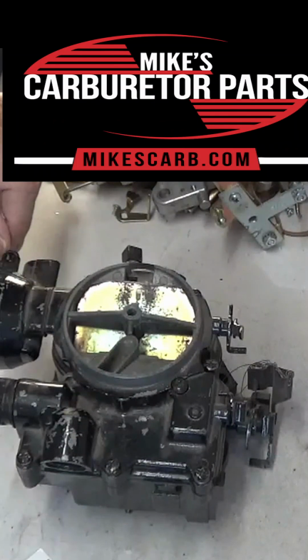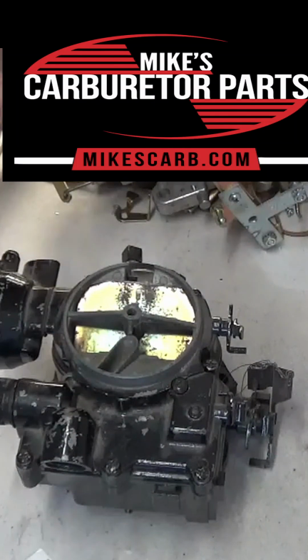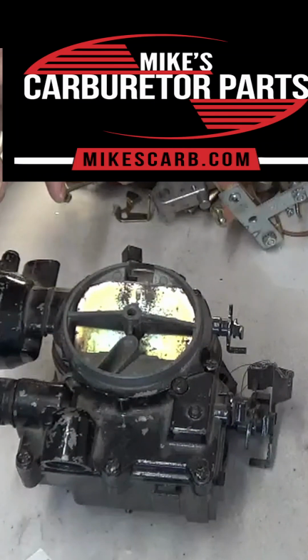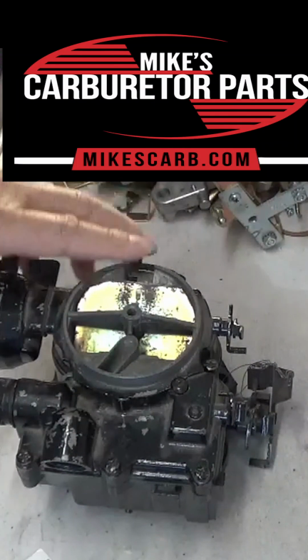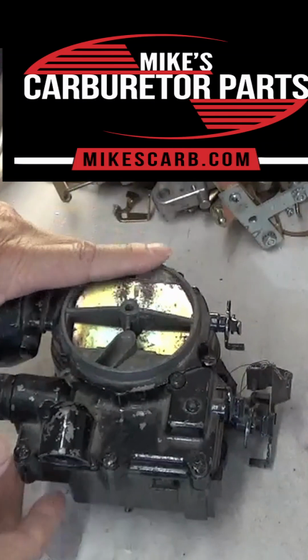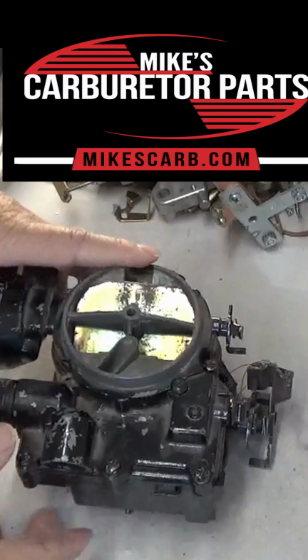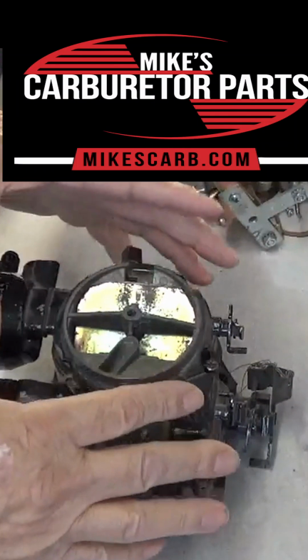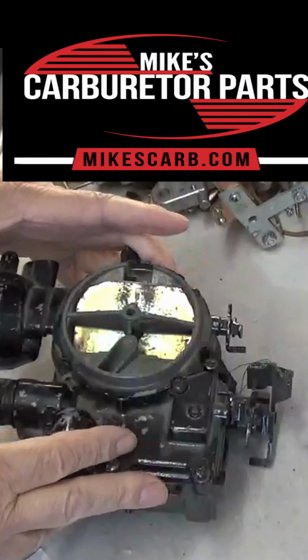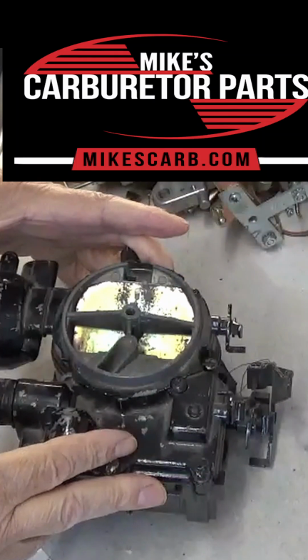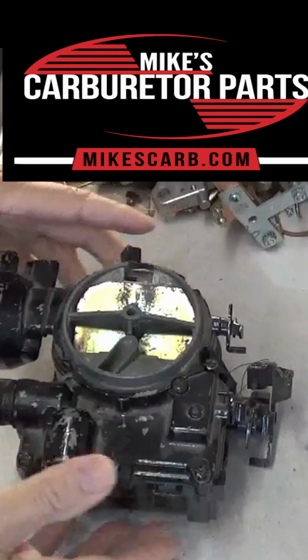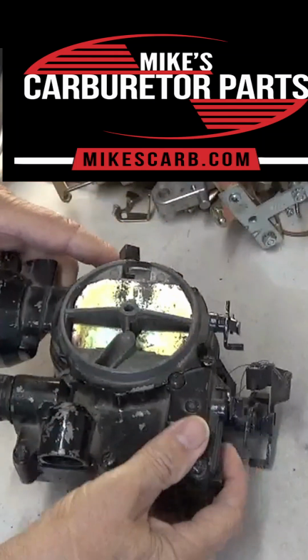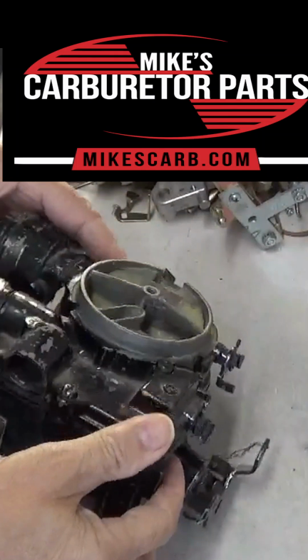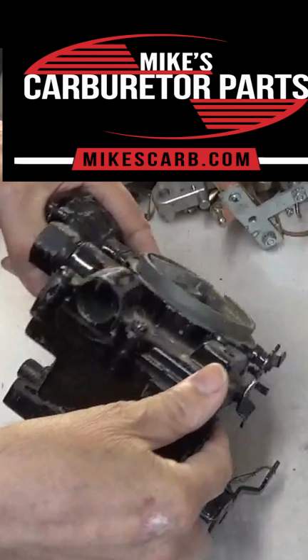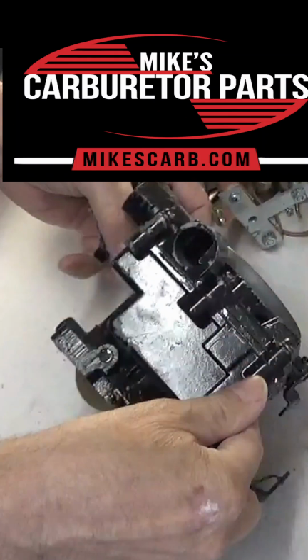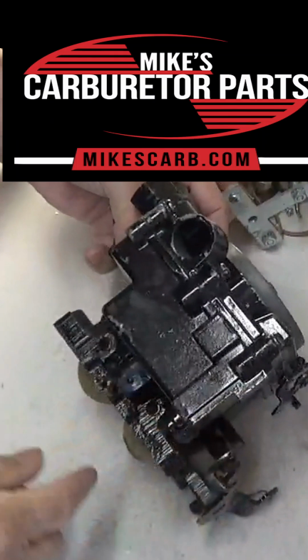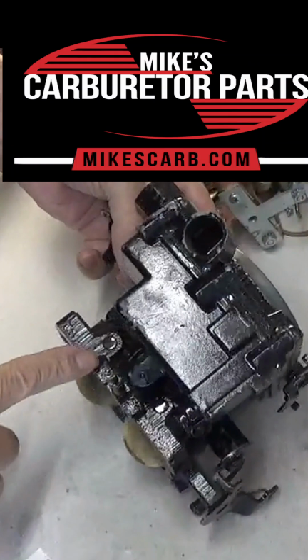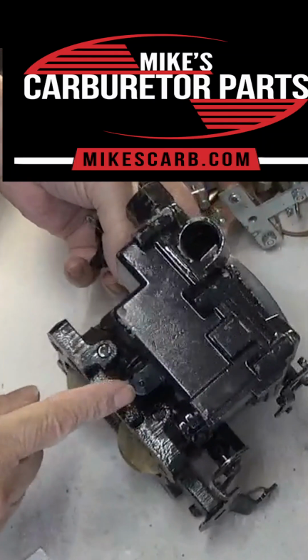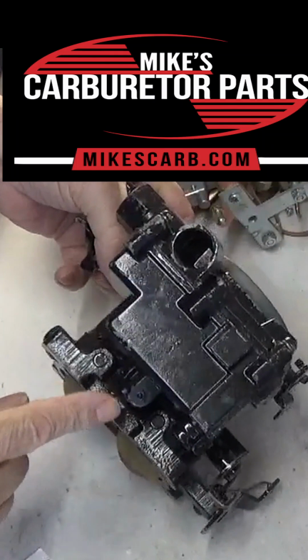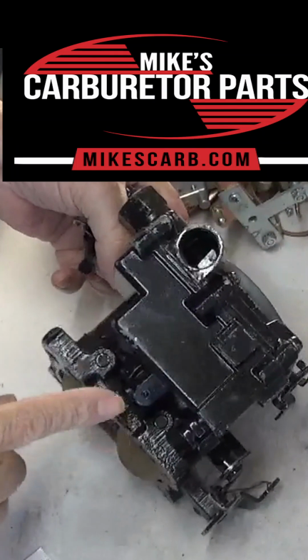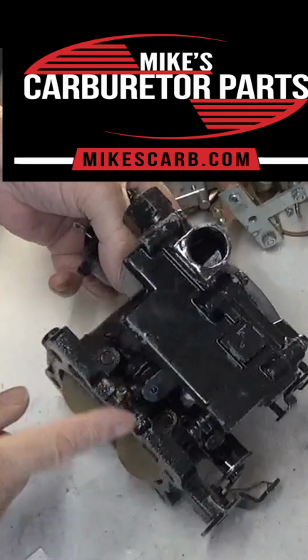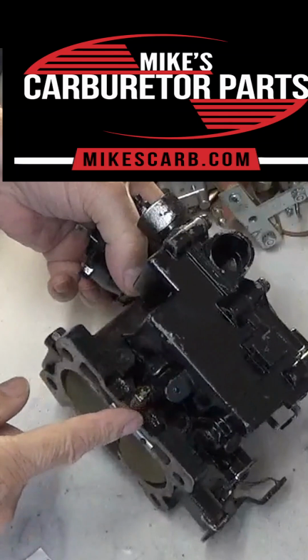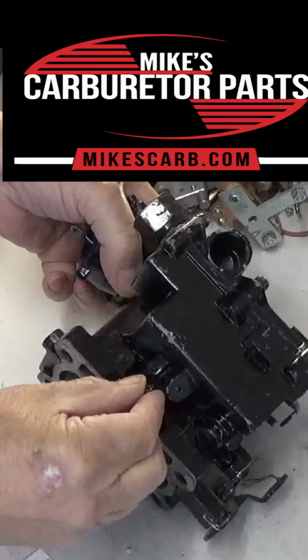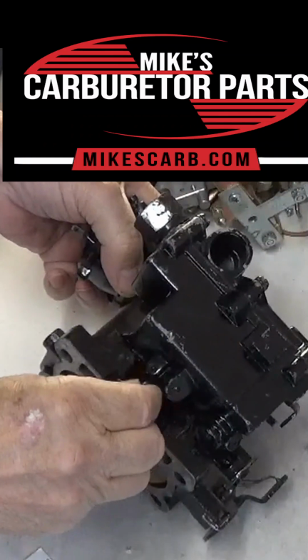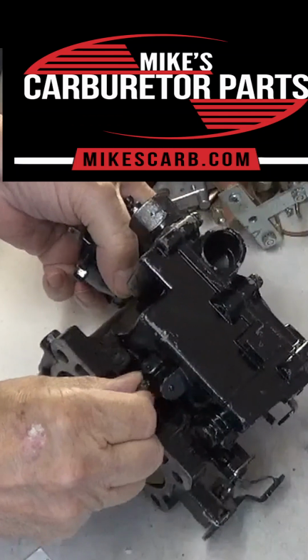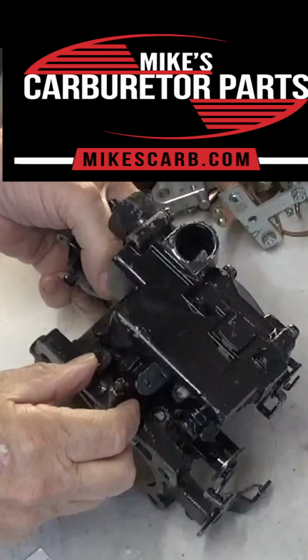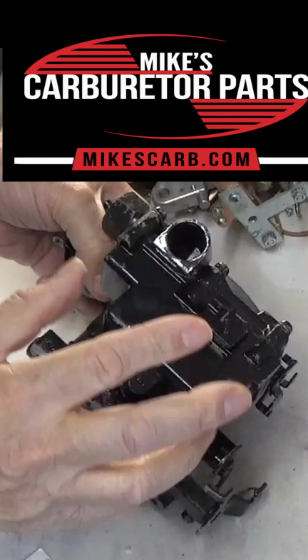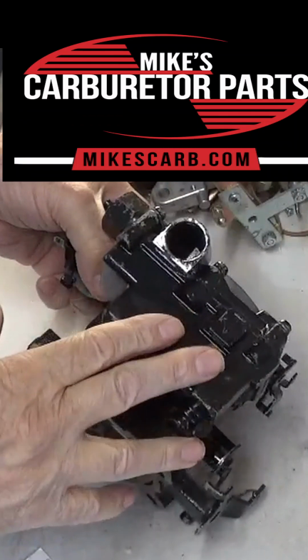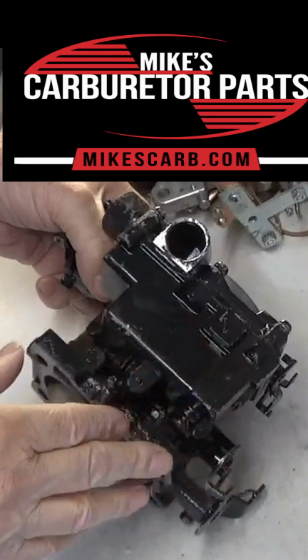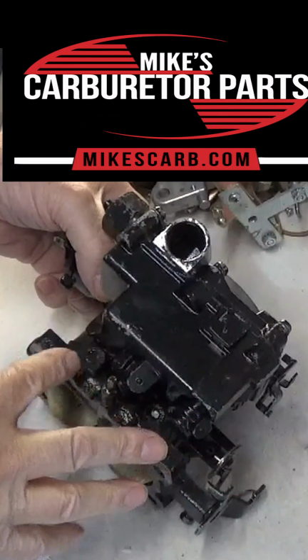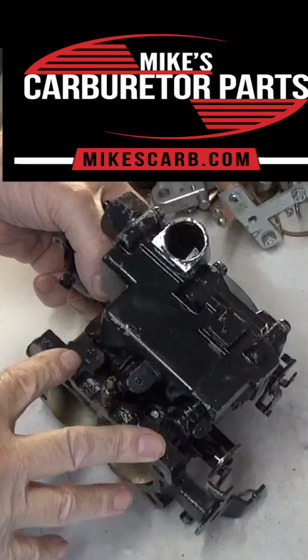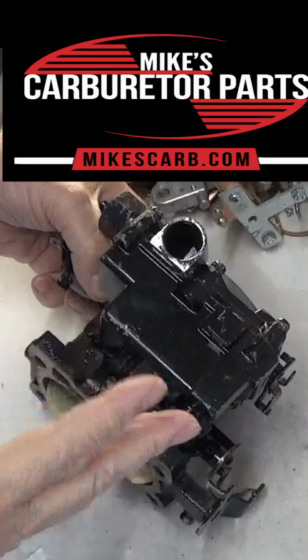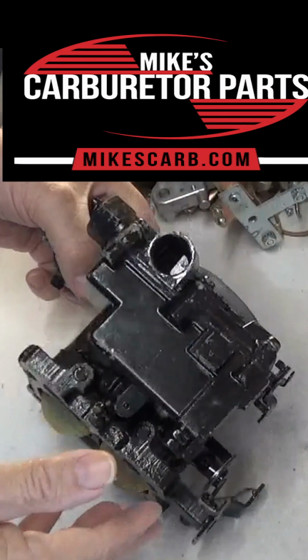First of all, how do you know it's a MERCARB? It looks a lot like a two-jet Rochester. The one thing to look for is how many idle mixture screws does it have. If it only has one, it's definitely a MERCARB. Two of them is a two-jet.